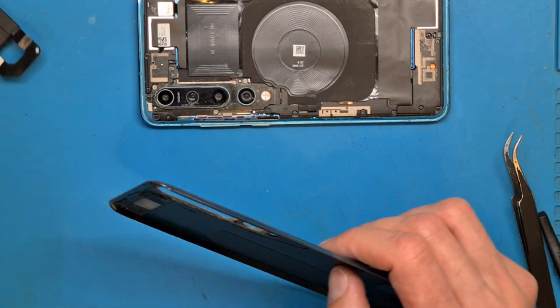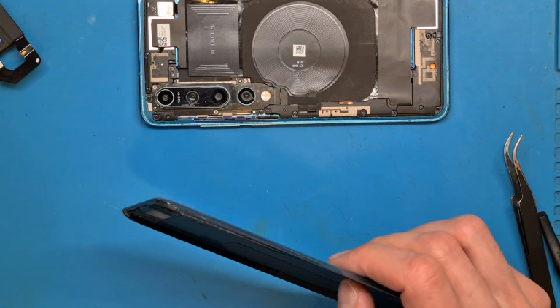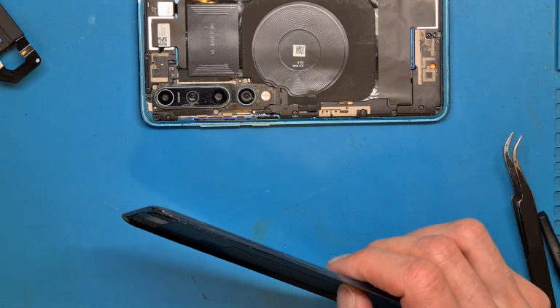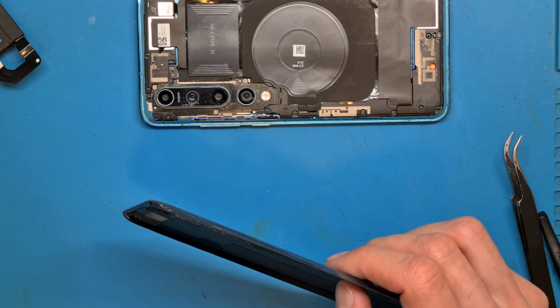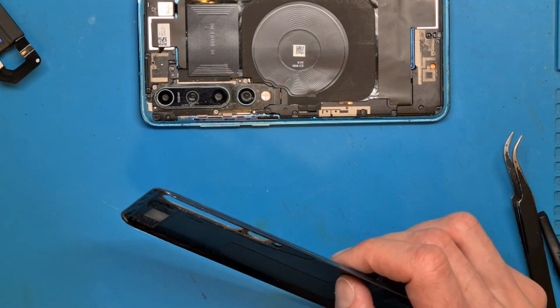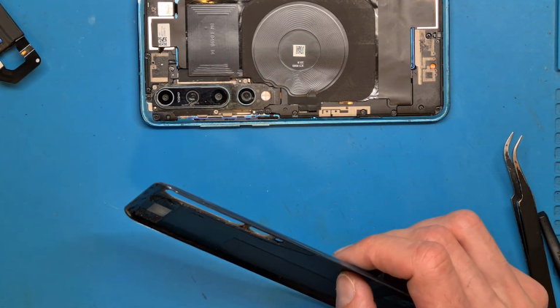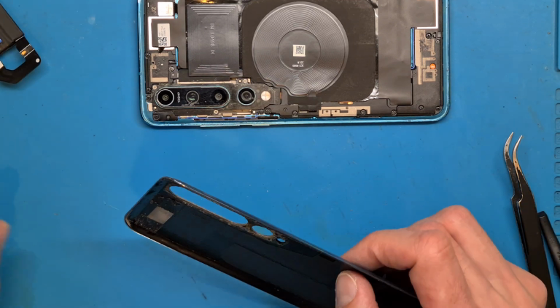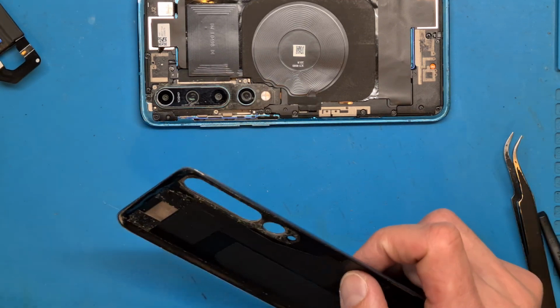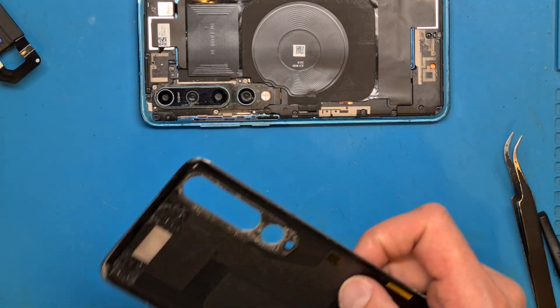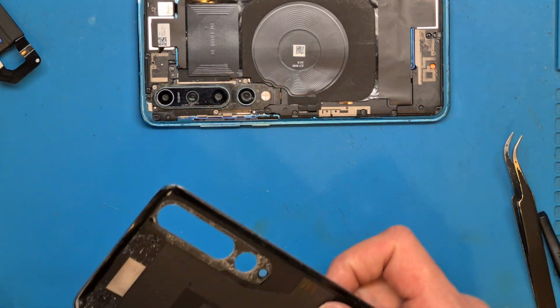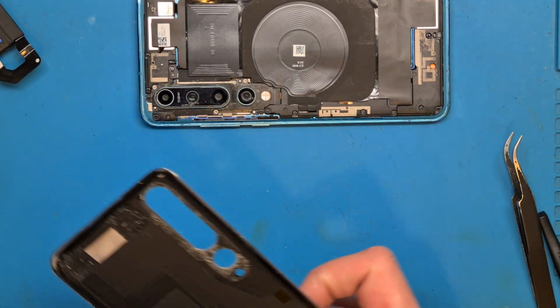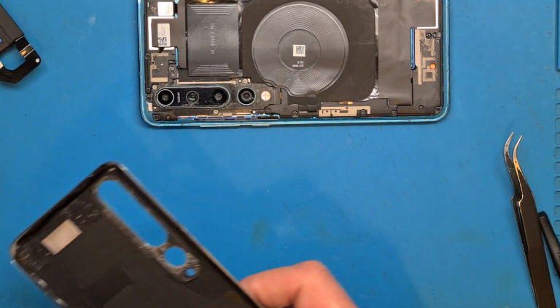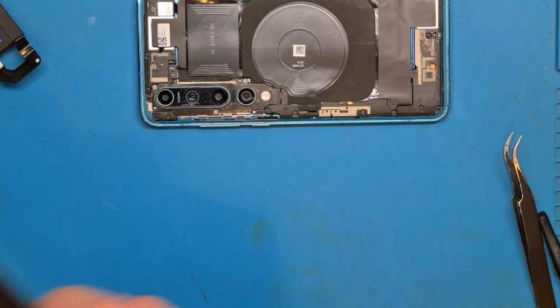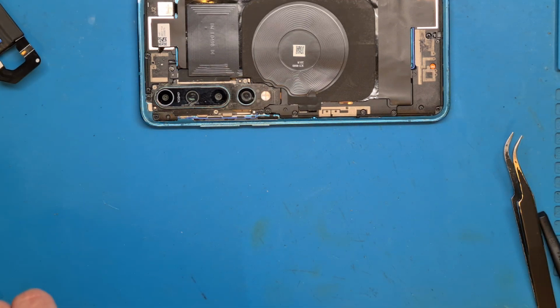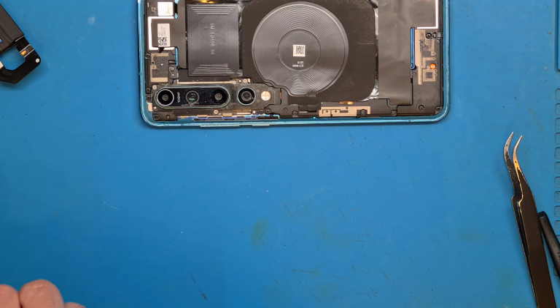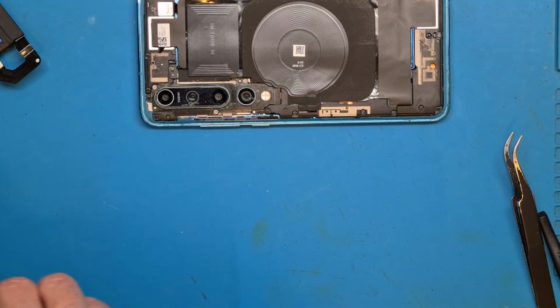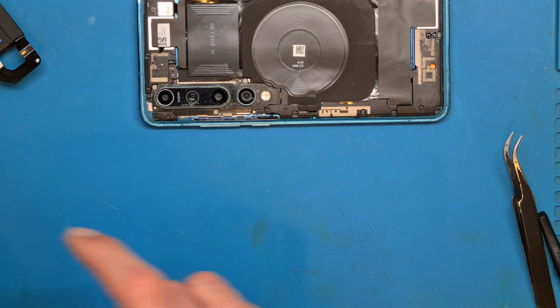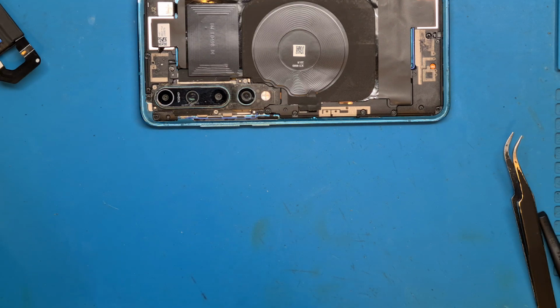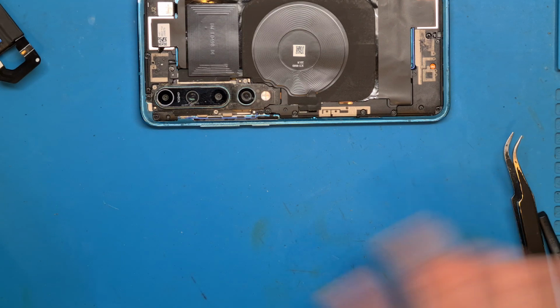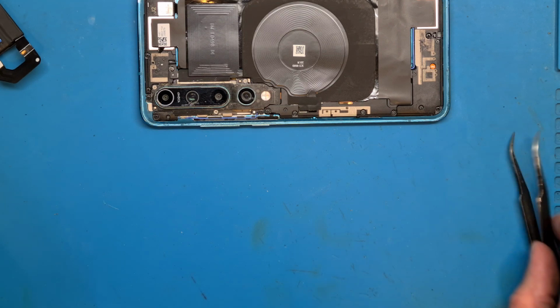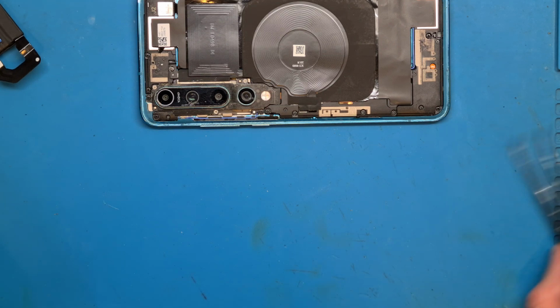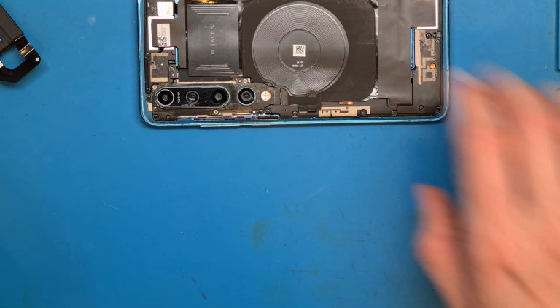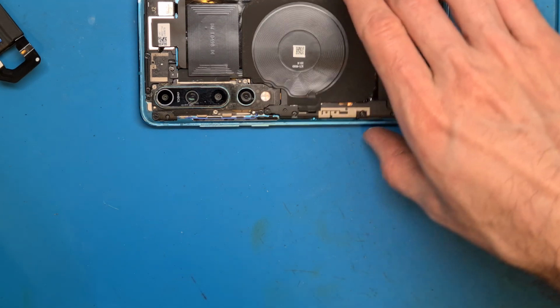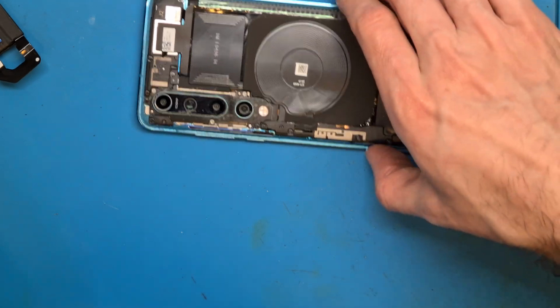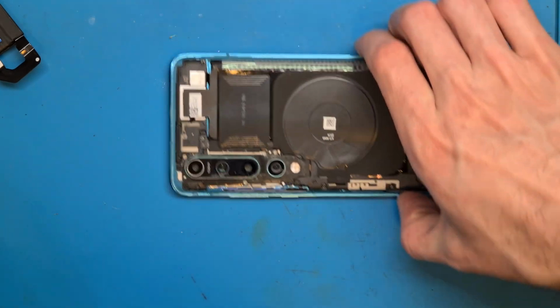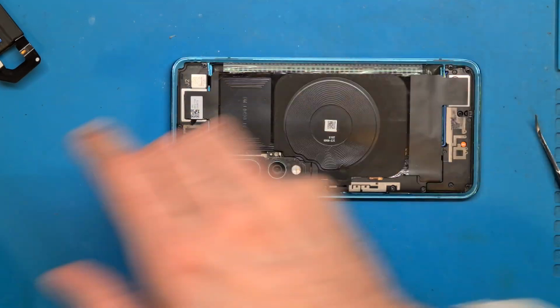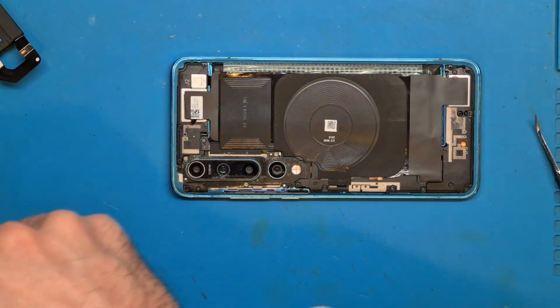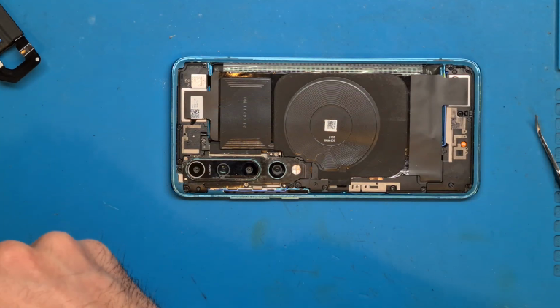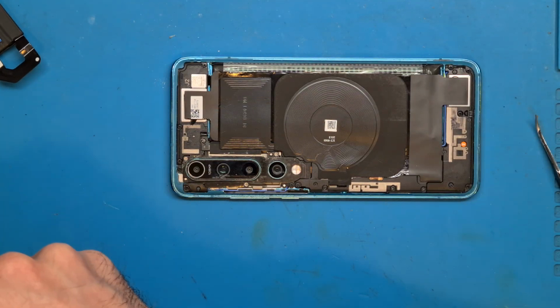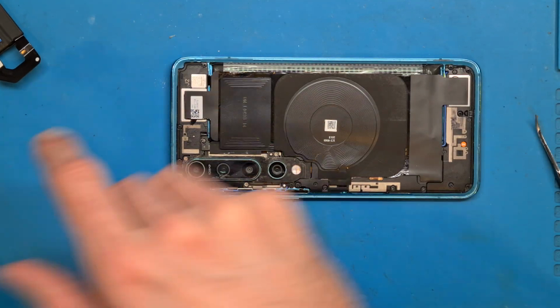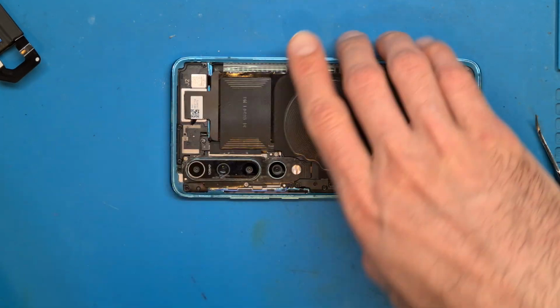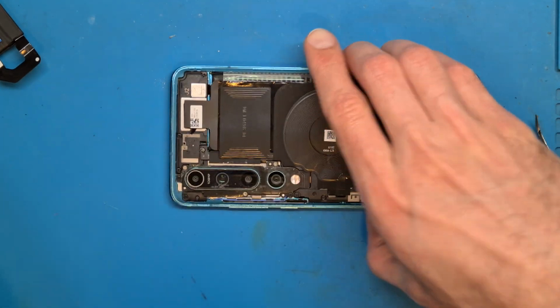Let's heat this up for about one minute and set it on the phone.